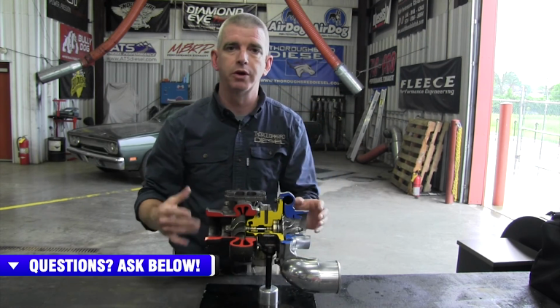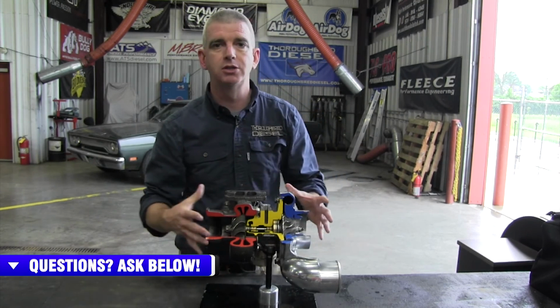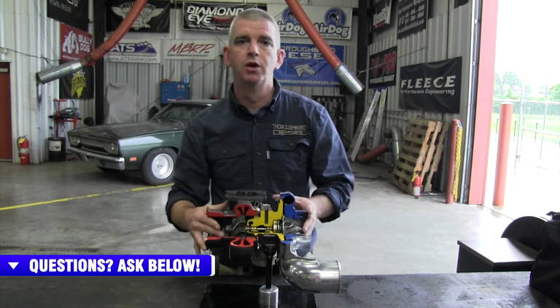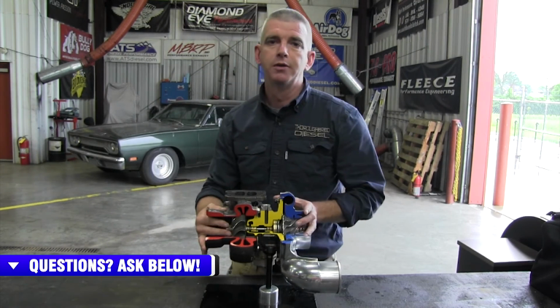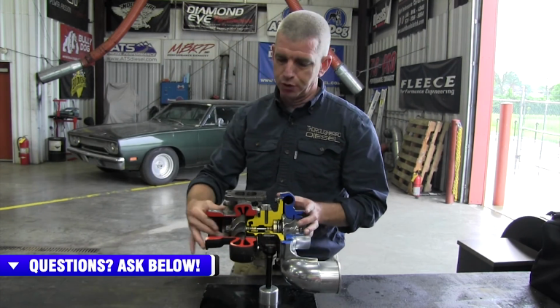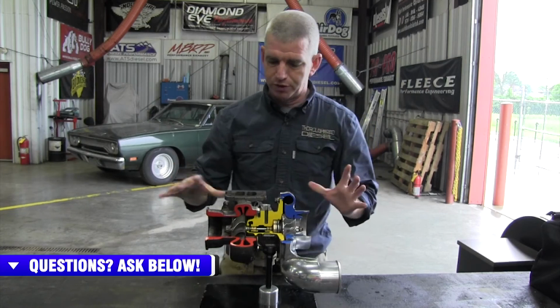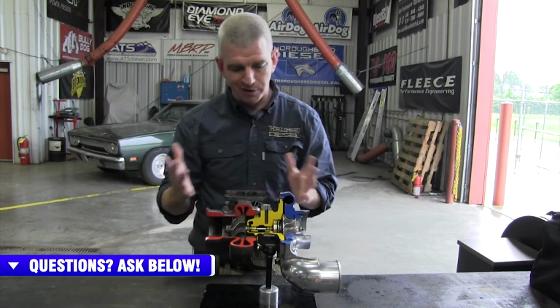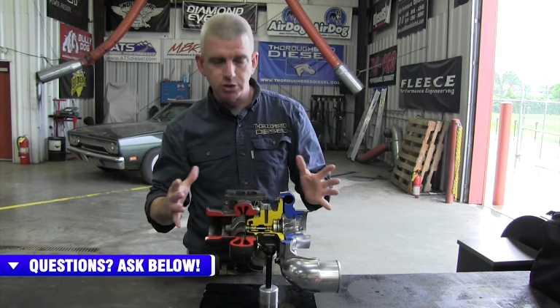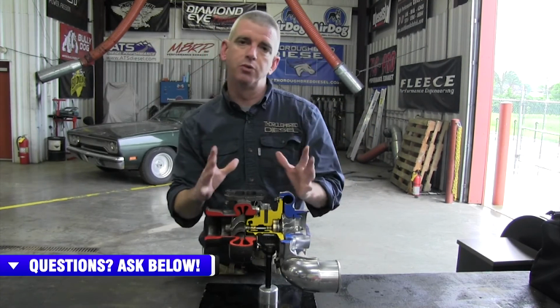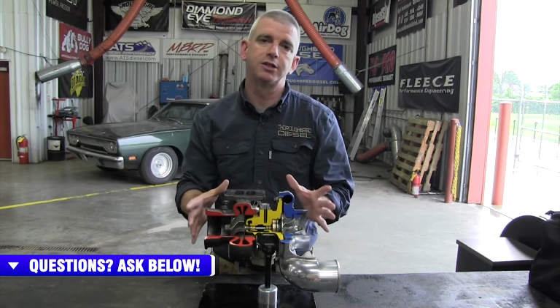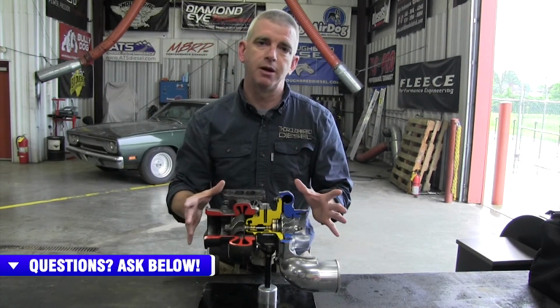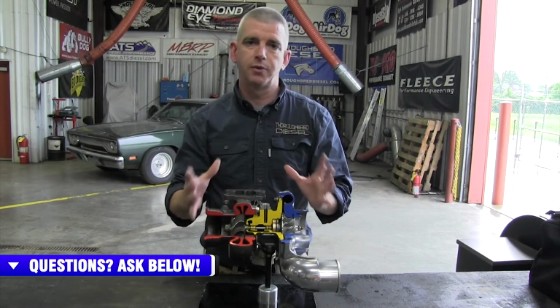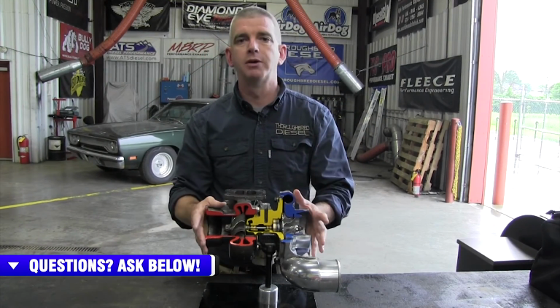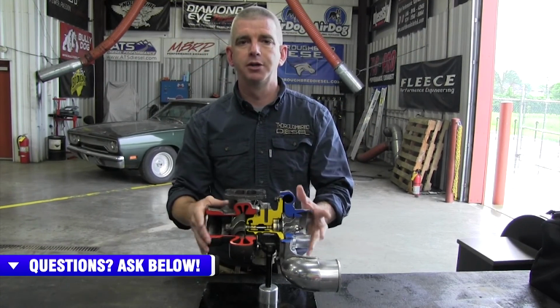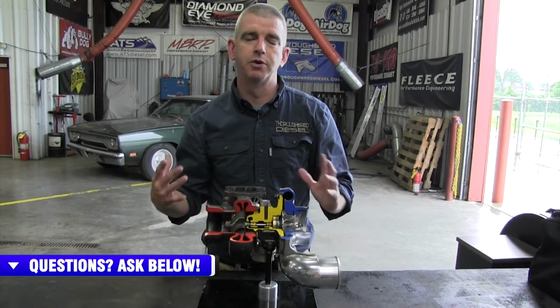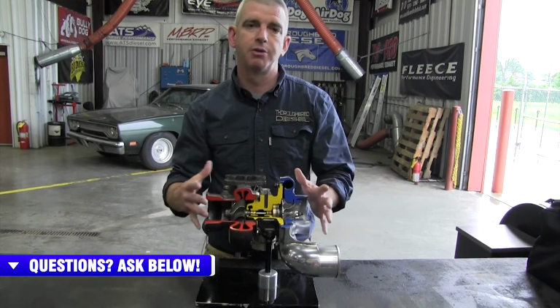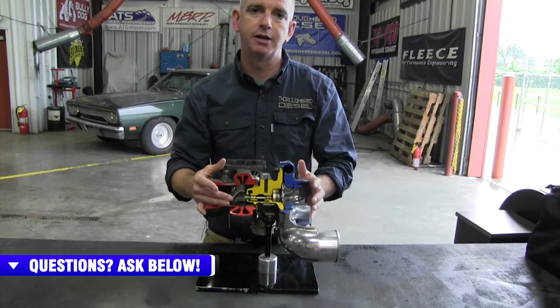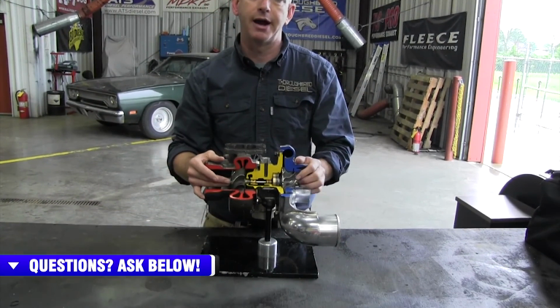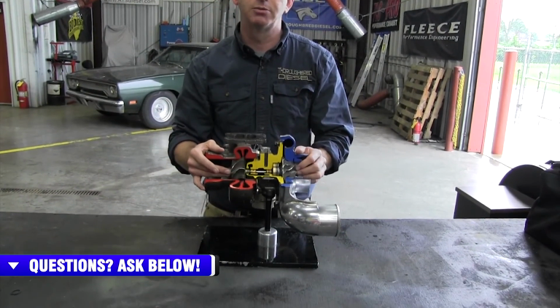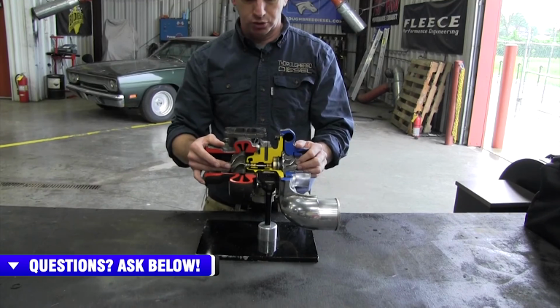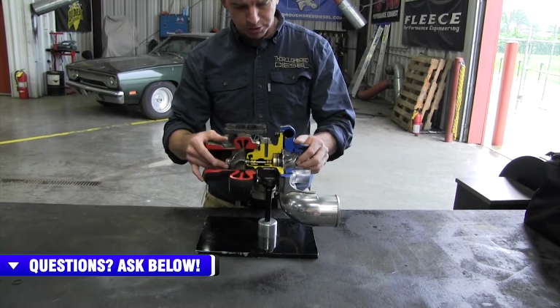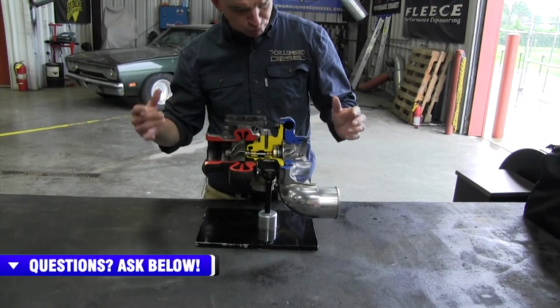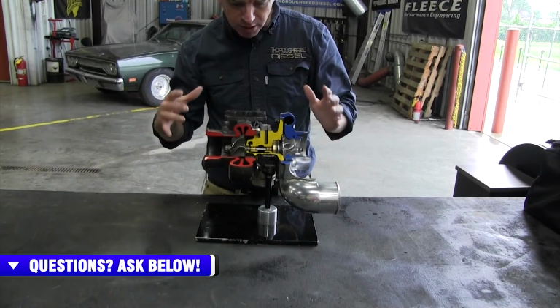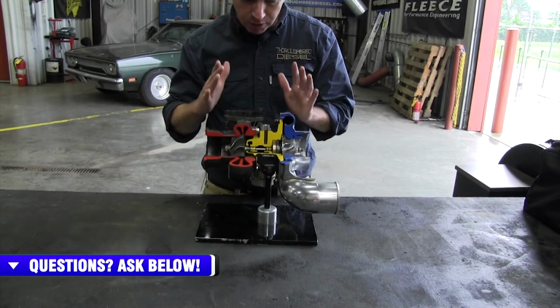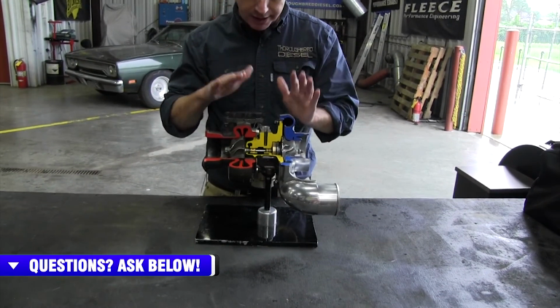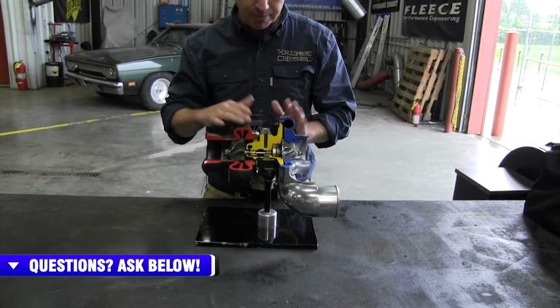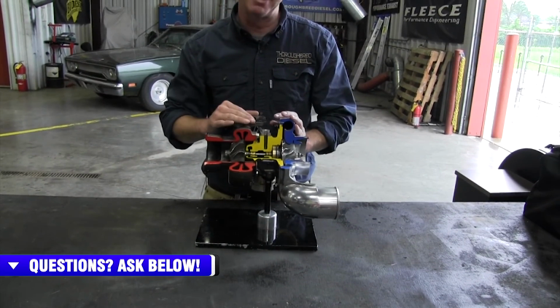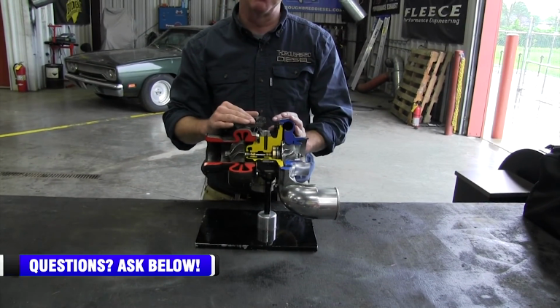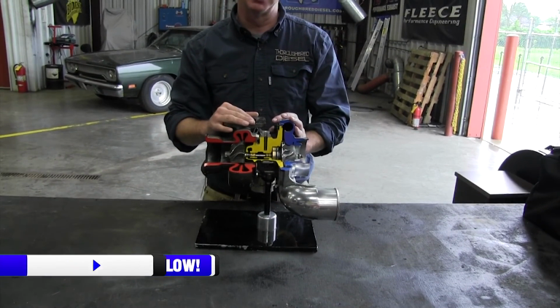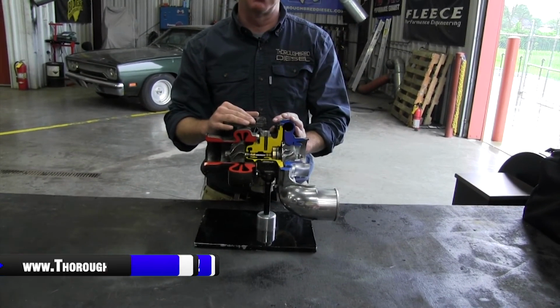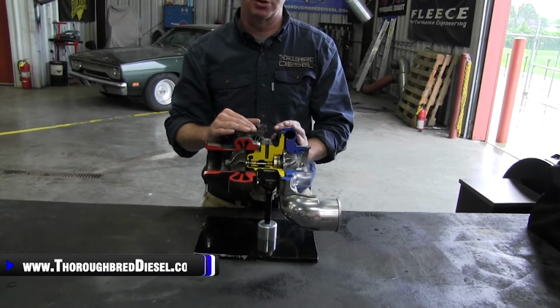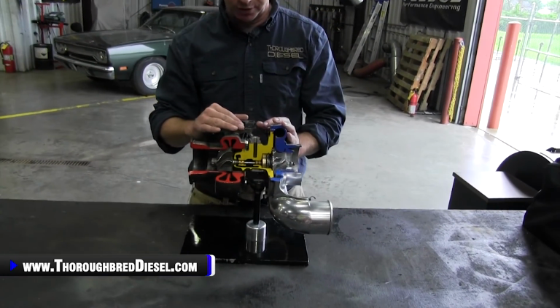So we're going to get into it with you now. We're going to use some good redneck terminology like we always like to do when we're explaining how a turbocharger works. So let's talk about the major components of a turbocharger first.